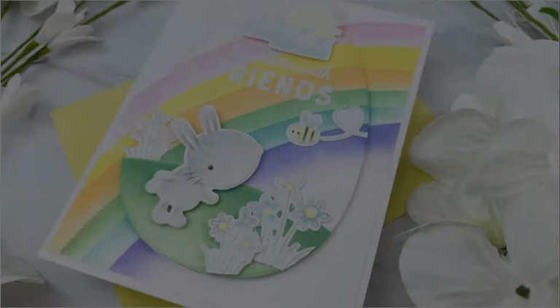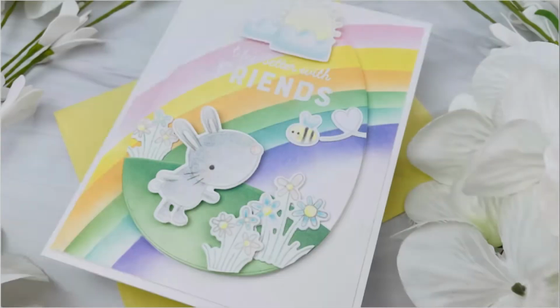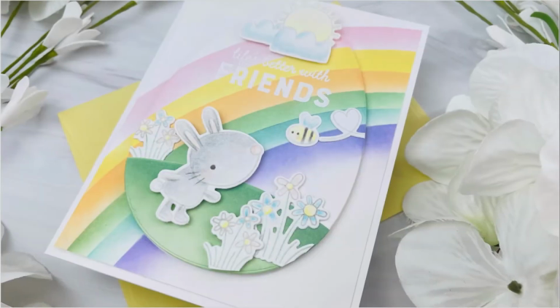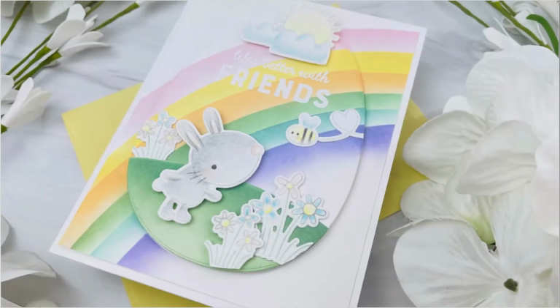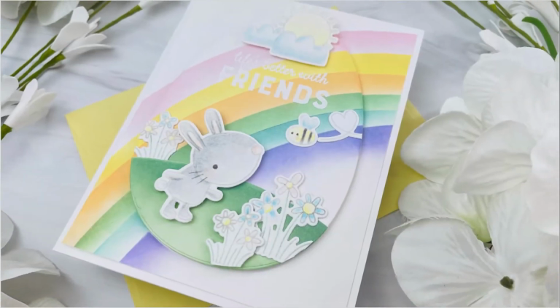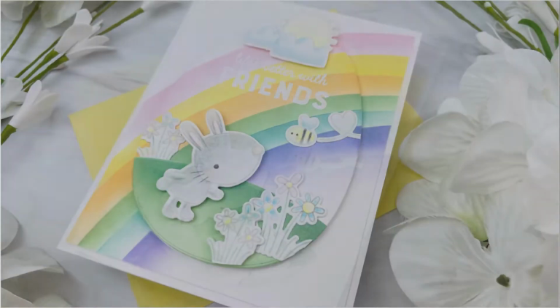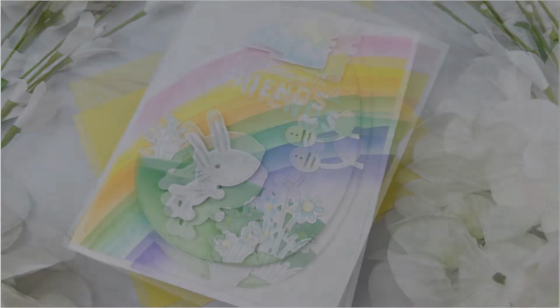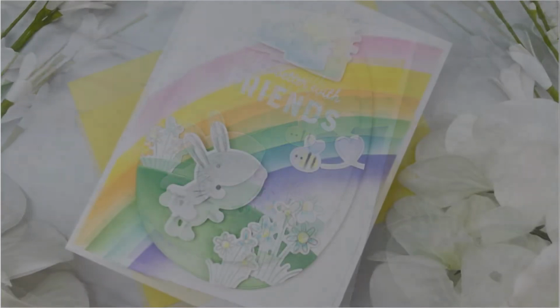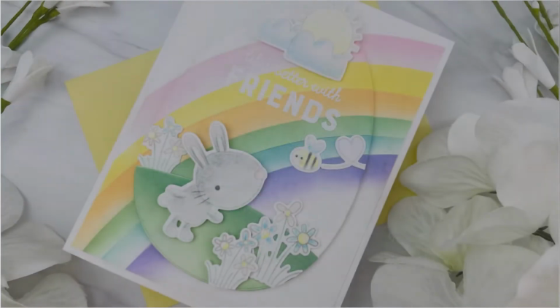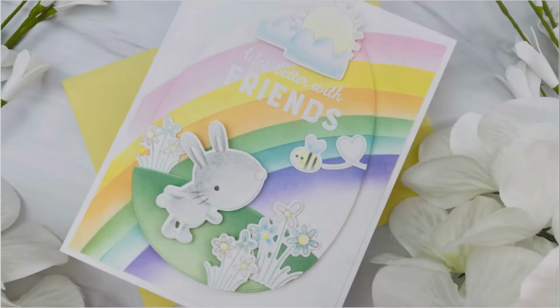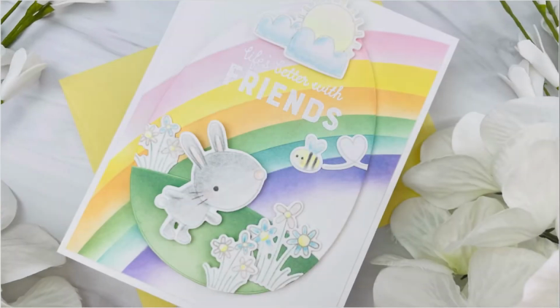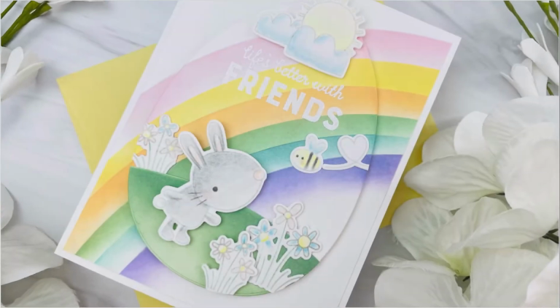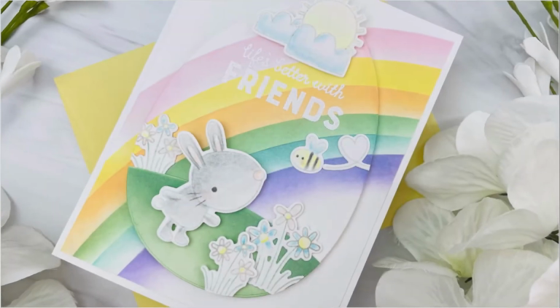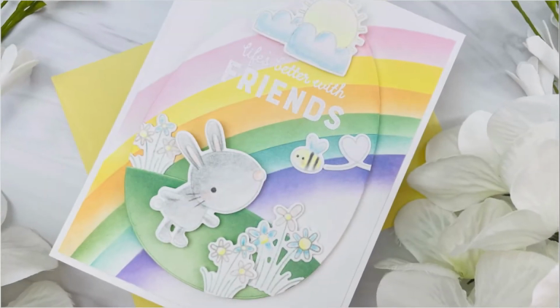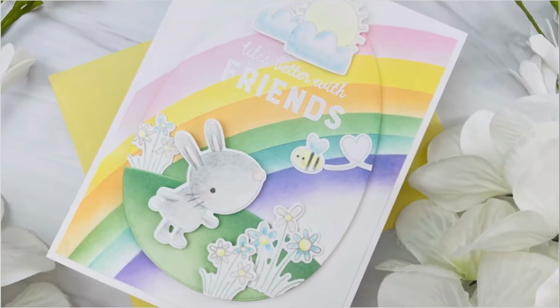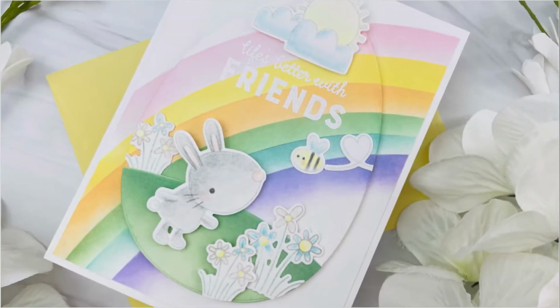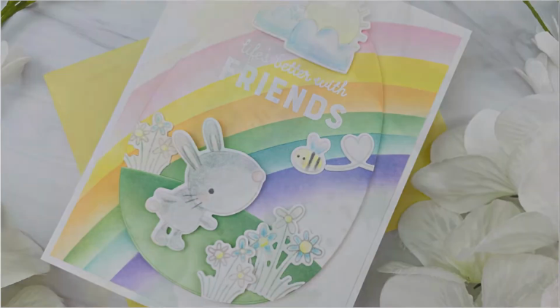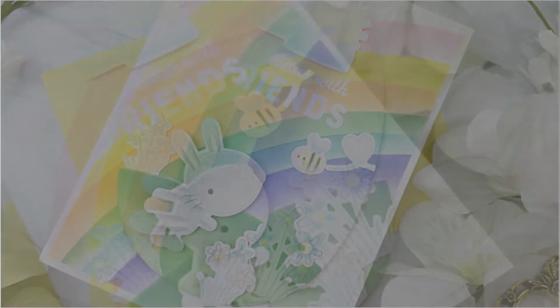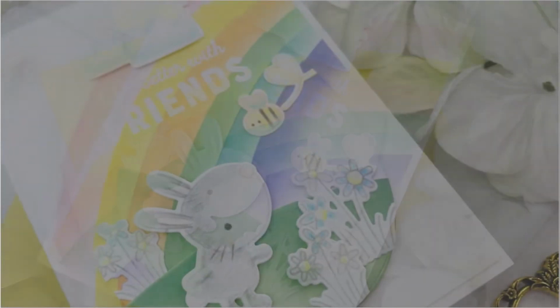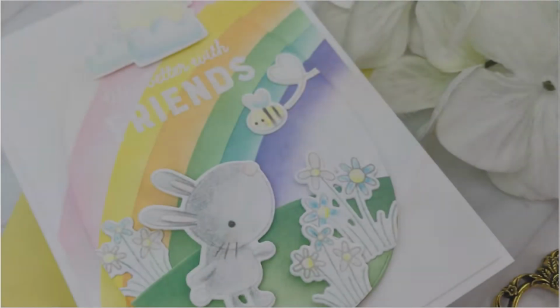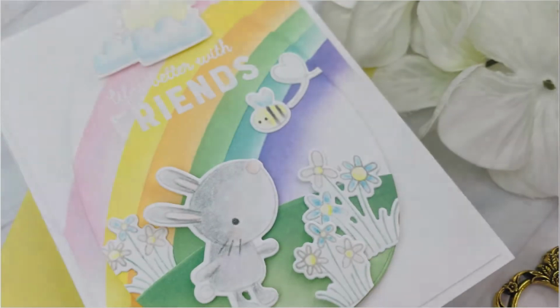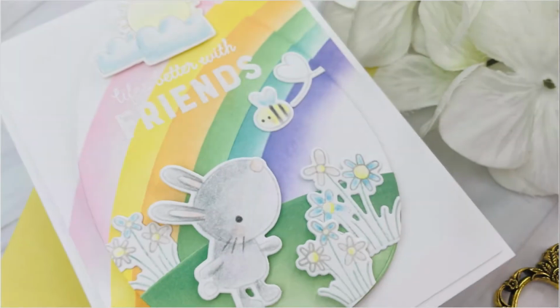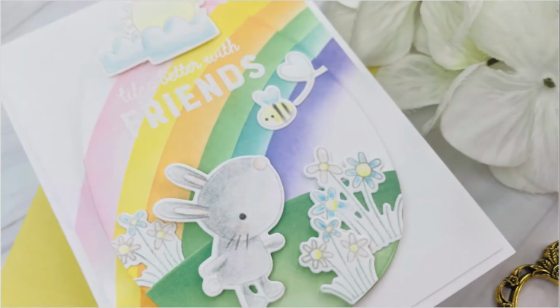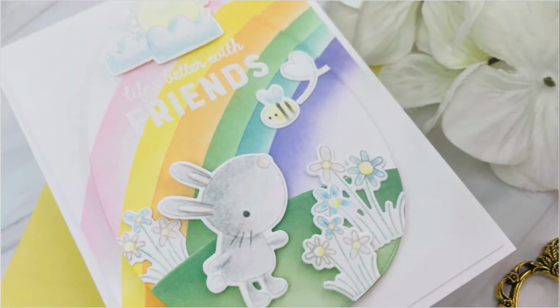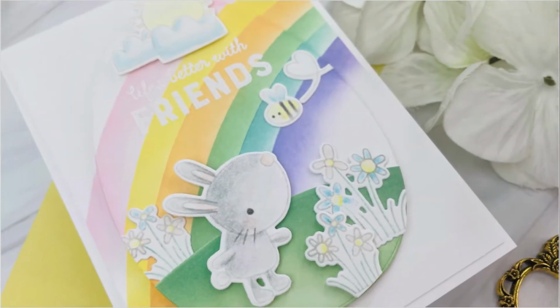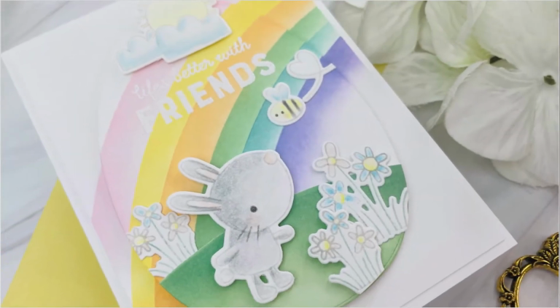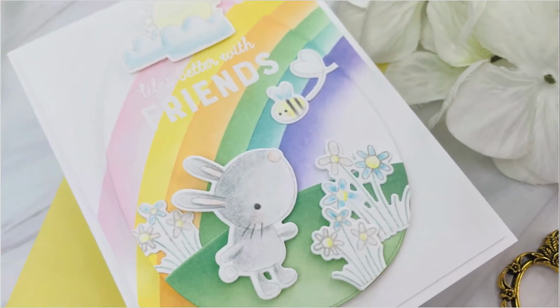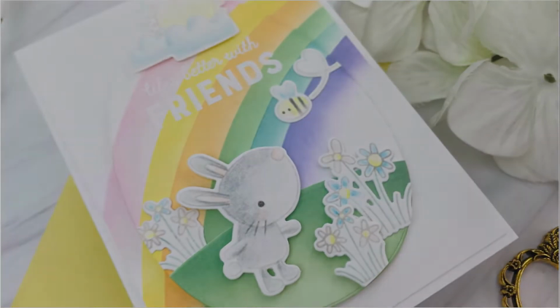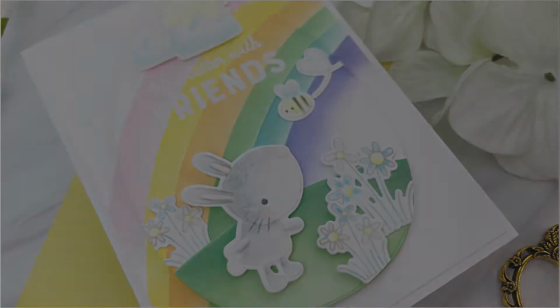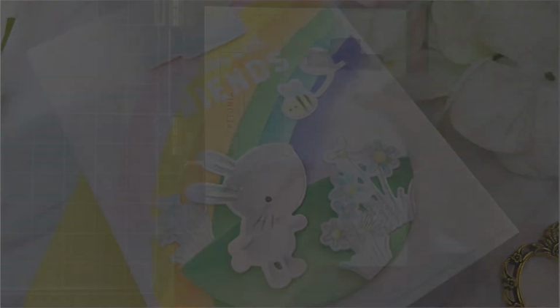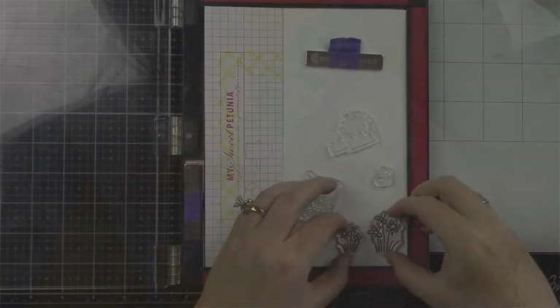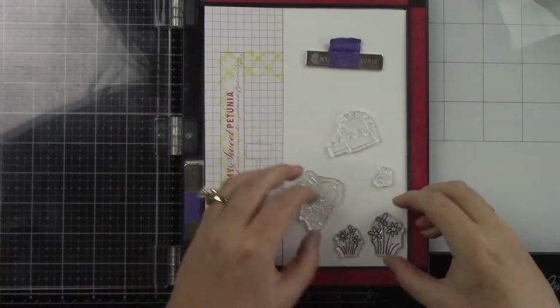Hey everyone, it's Joy here and welcome back to my channel. I hope you're having a really awesome day. Today's video corresponds with Reverse Confetti's Blog Hop and also their release is live.